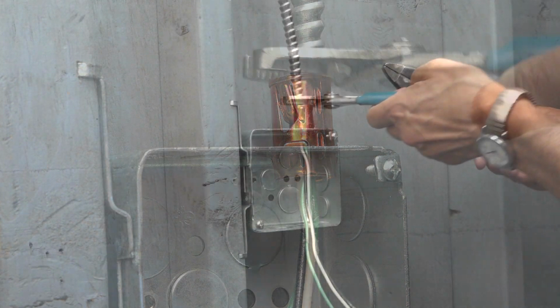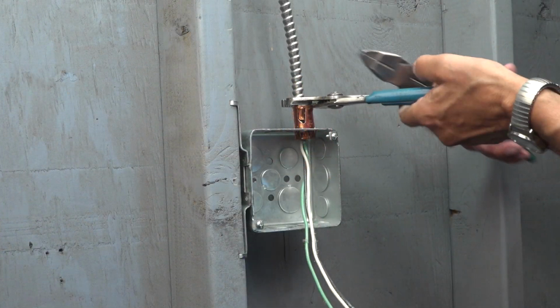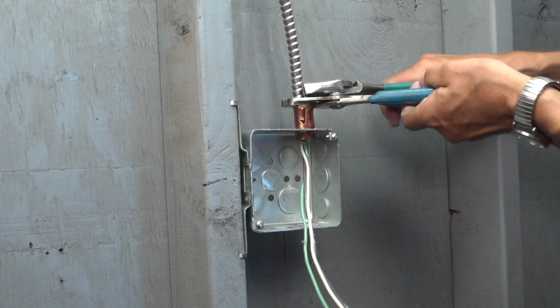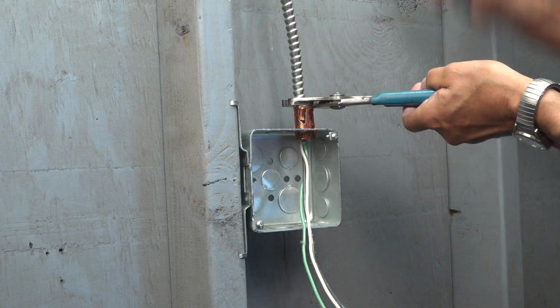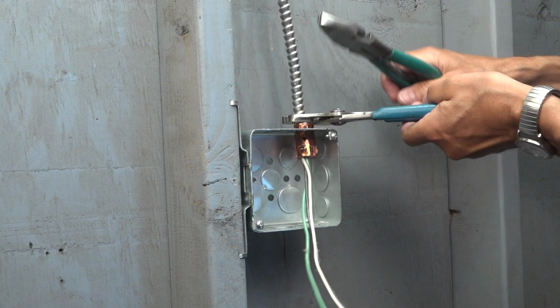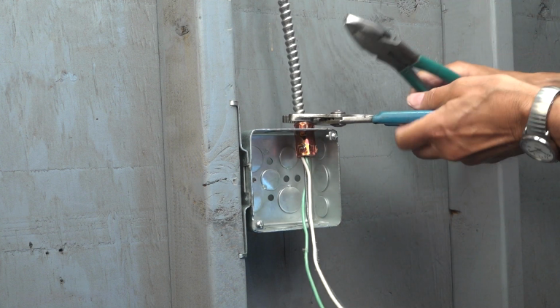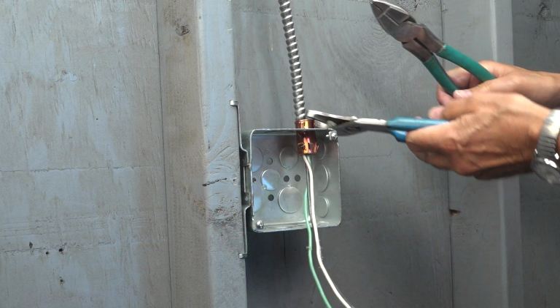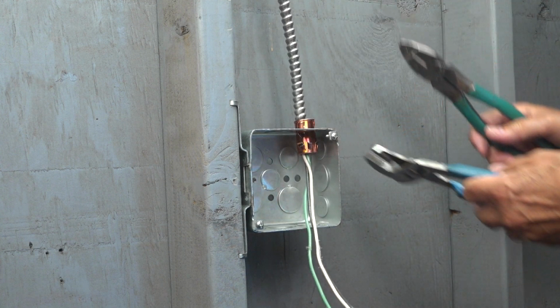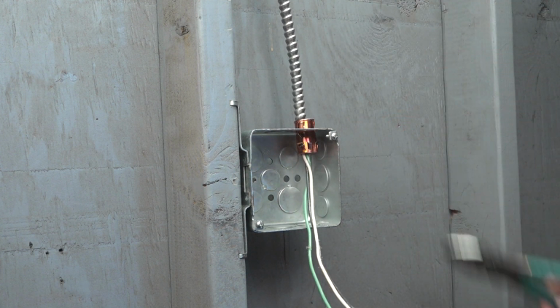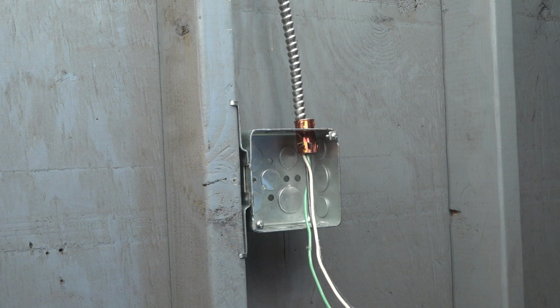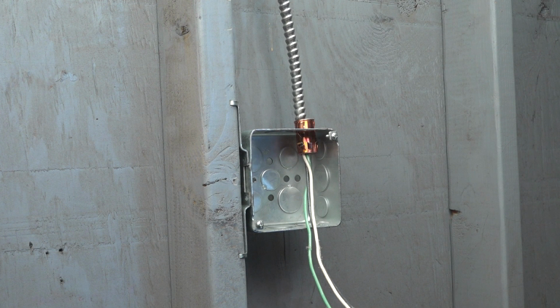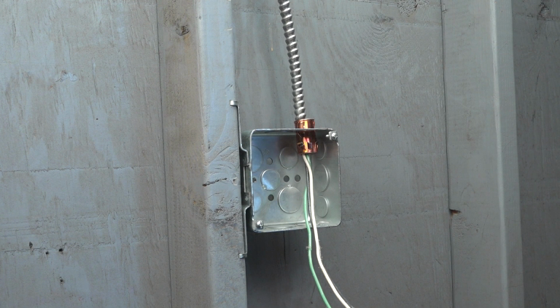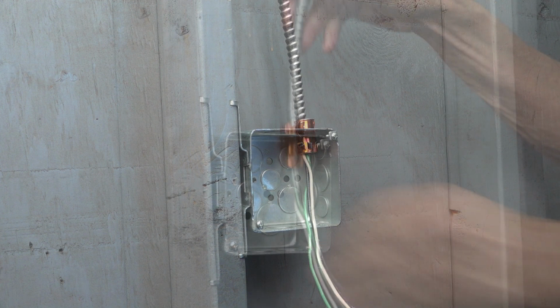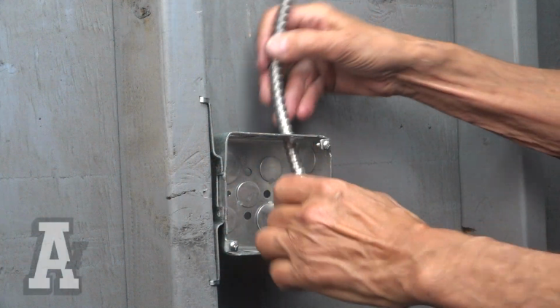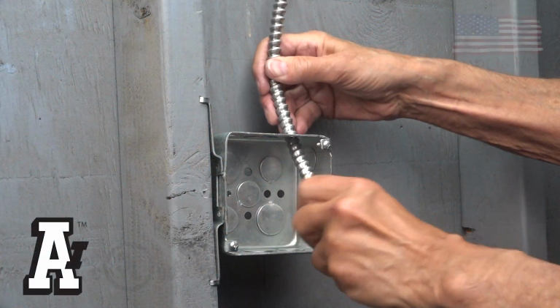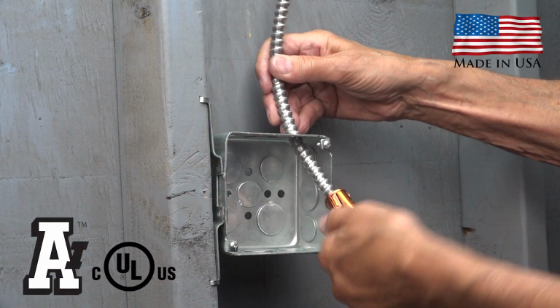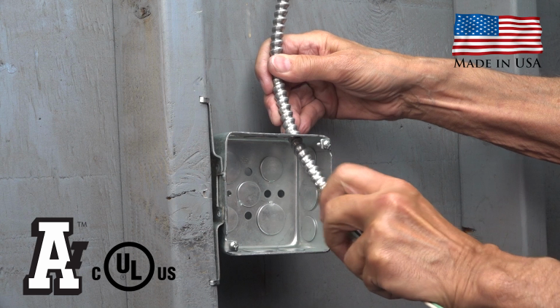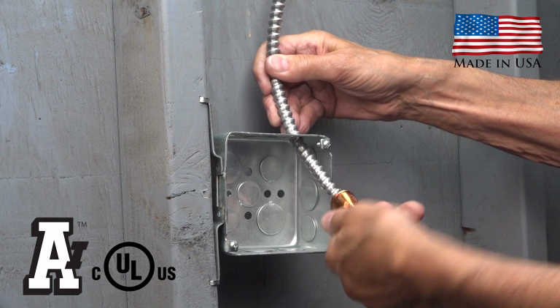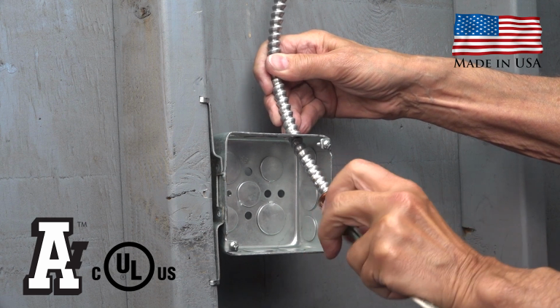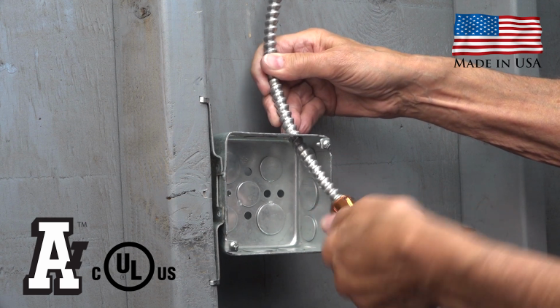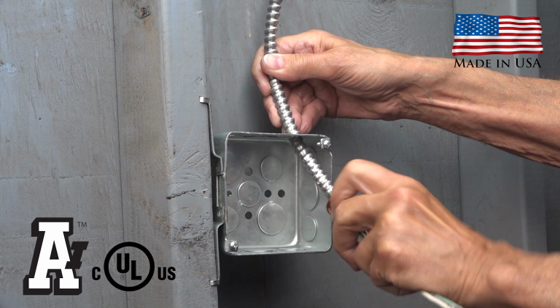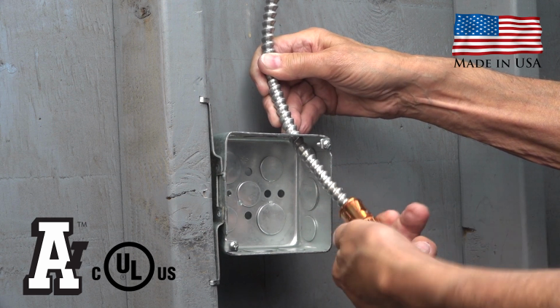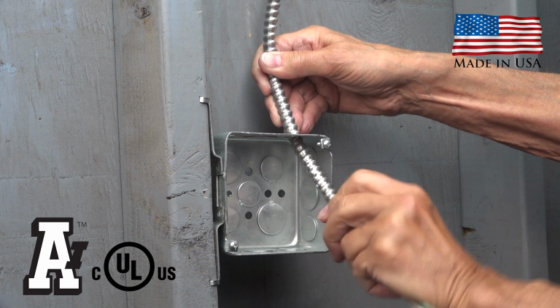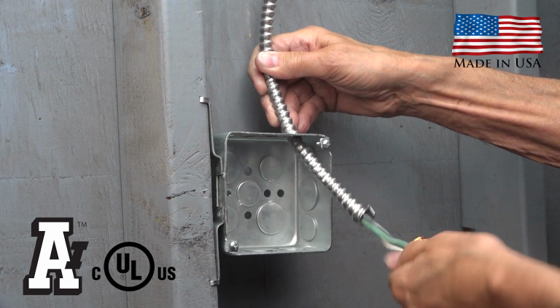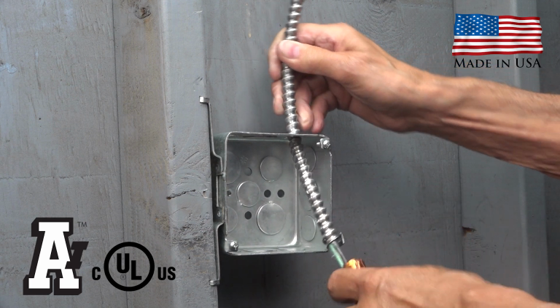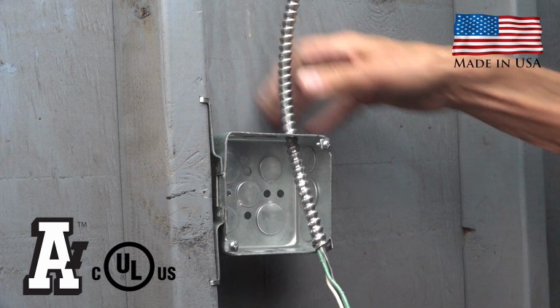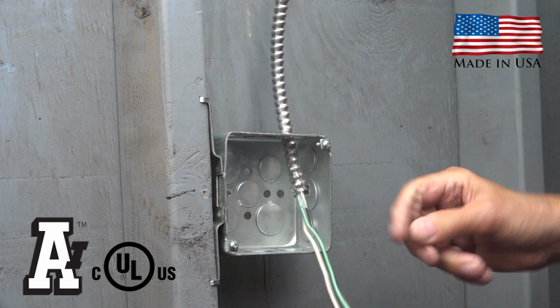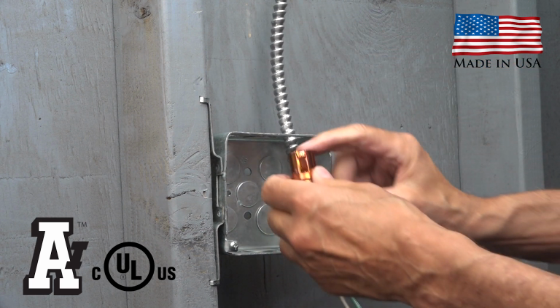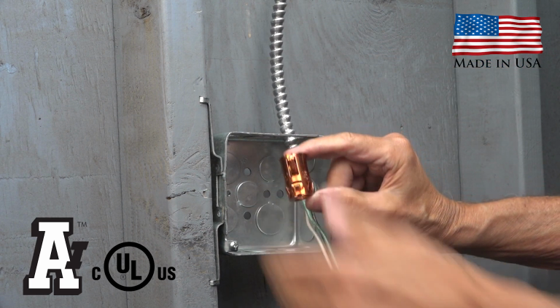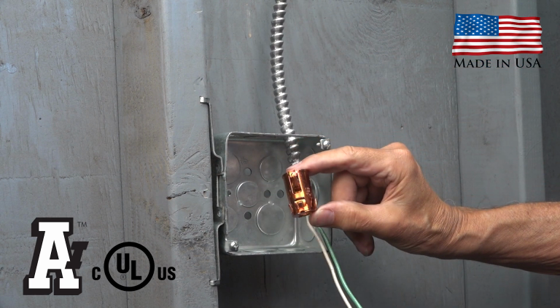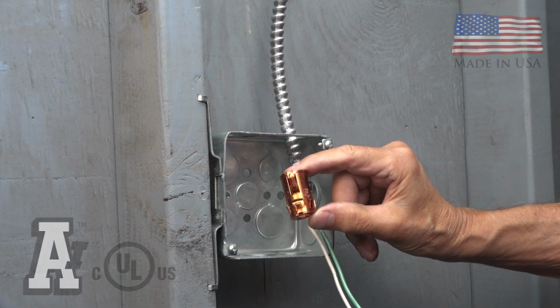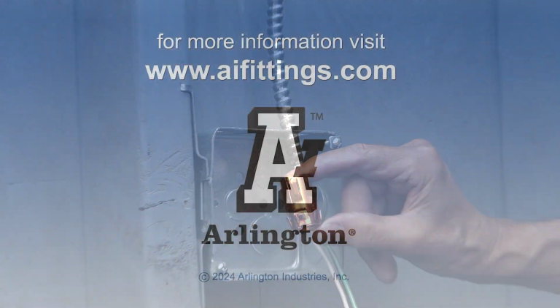Then, using your lineman's pliers as a hammer, hit the channel locks near the cable without hitting it. It may take a few tries, but the fitting and cable will slide through the knockout and you can unscrew the fitting from the armor.